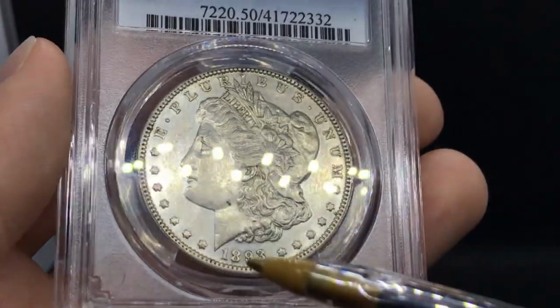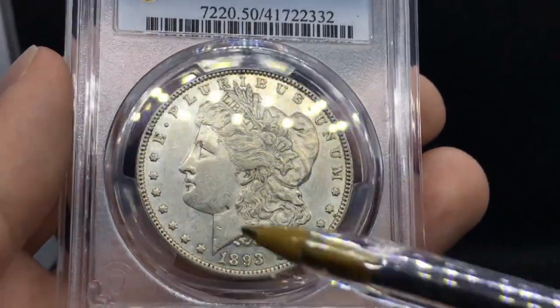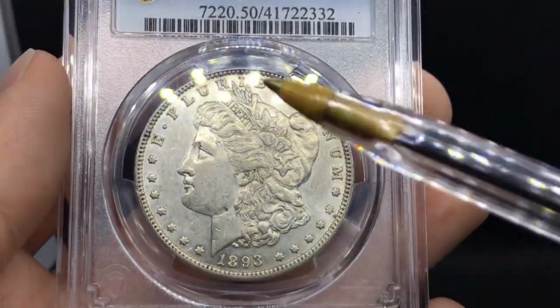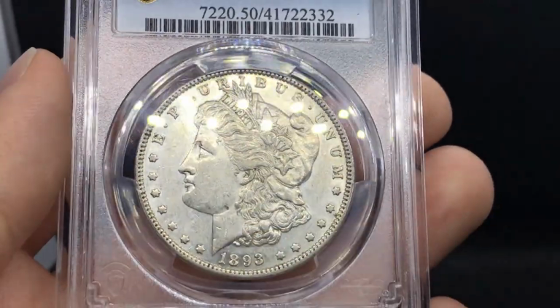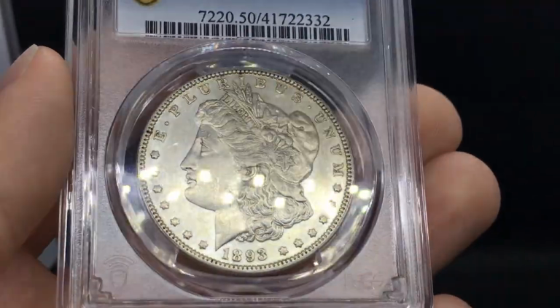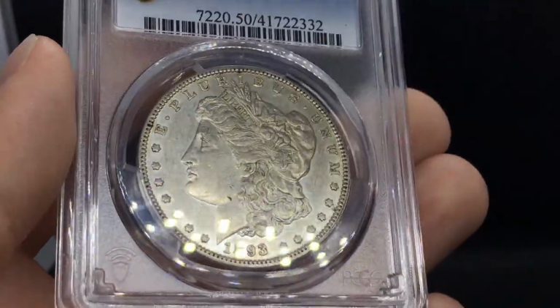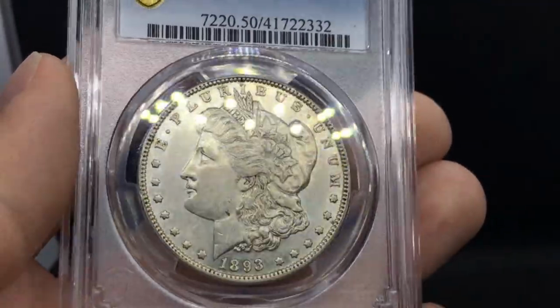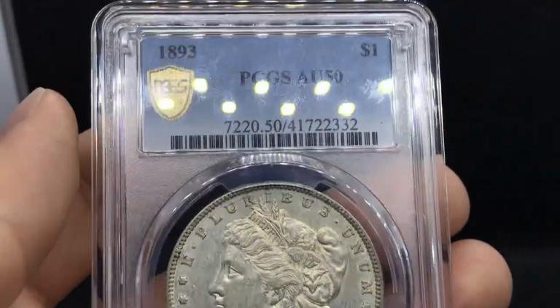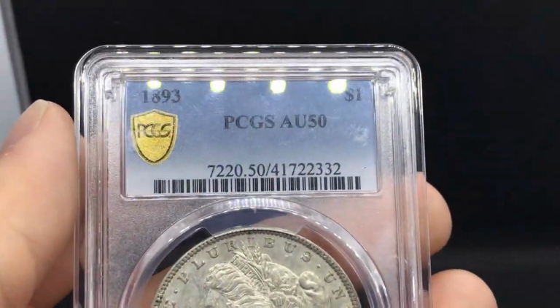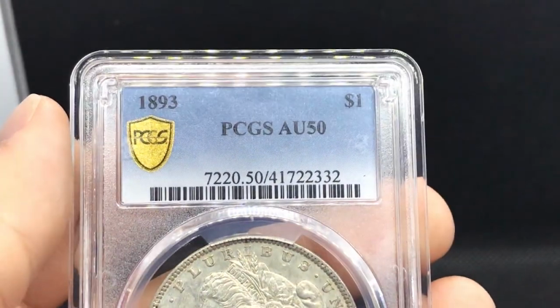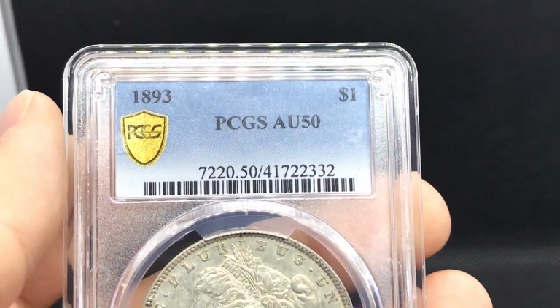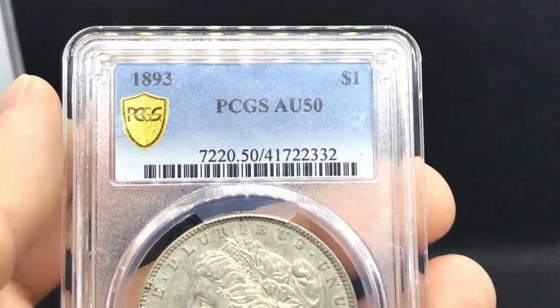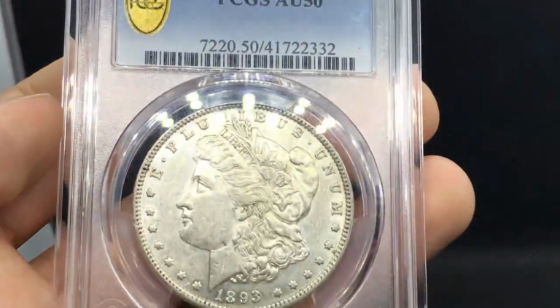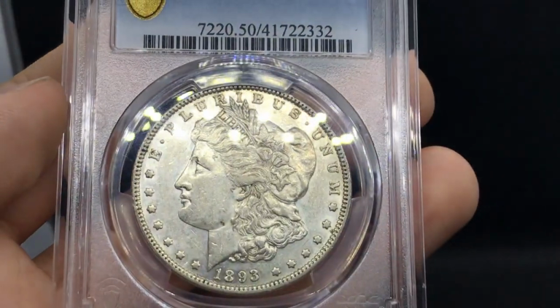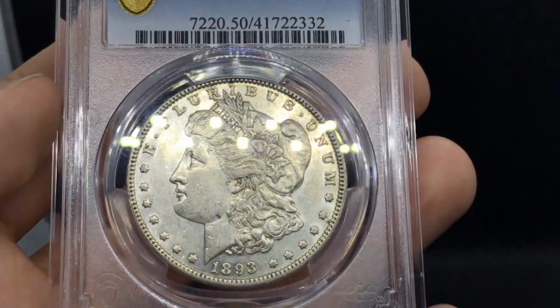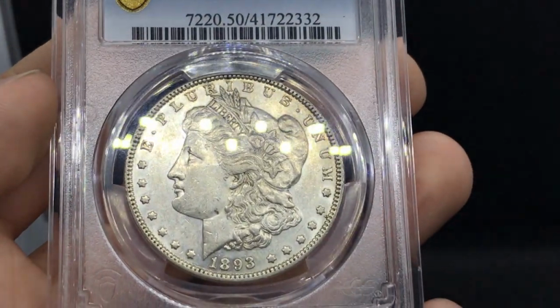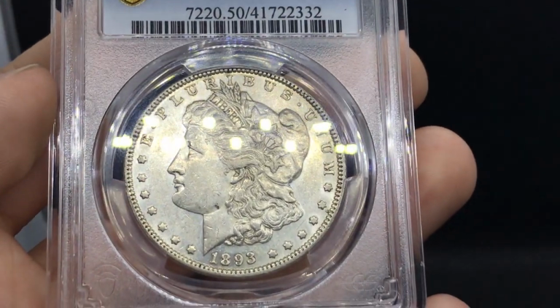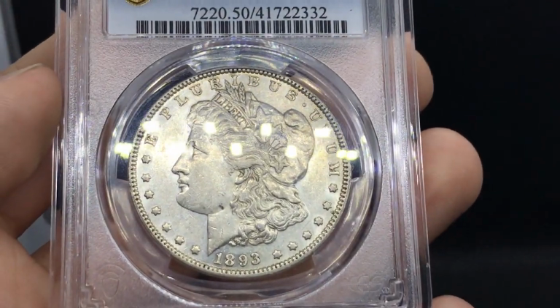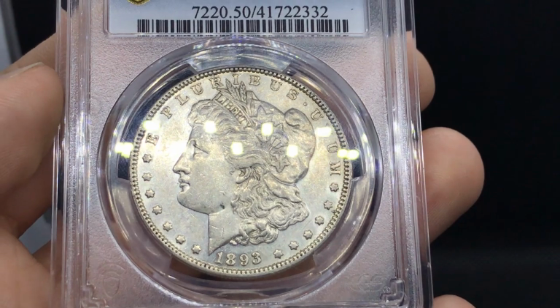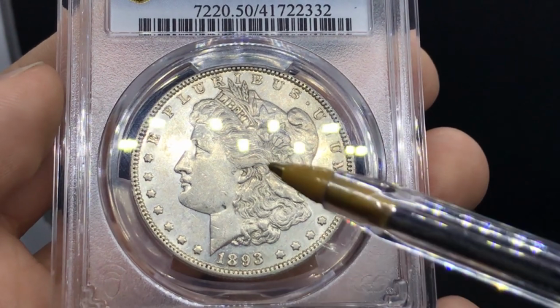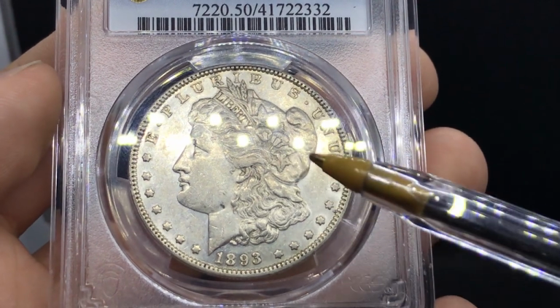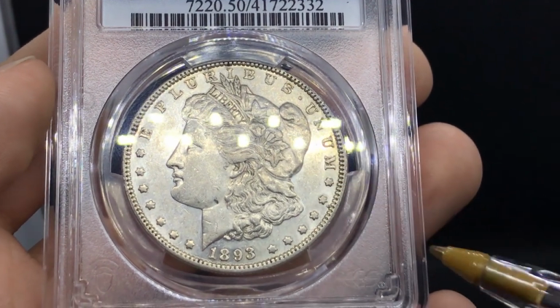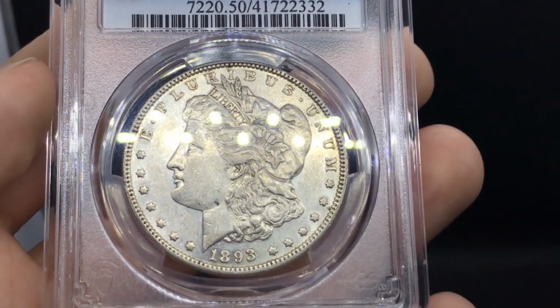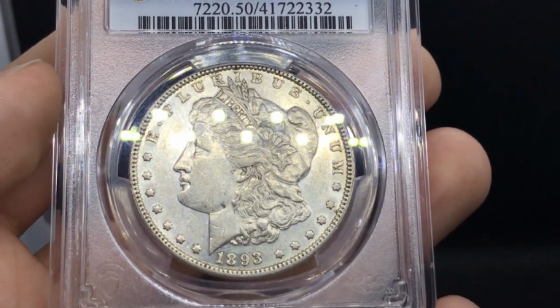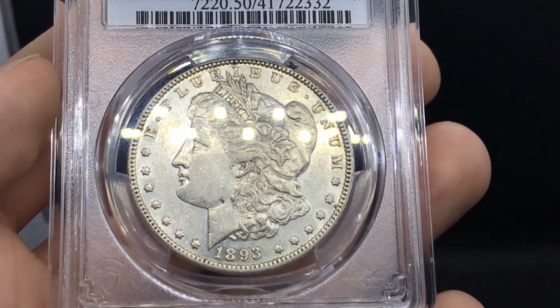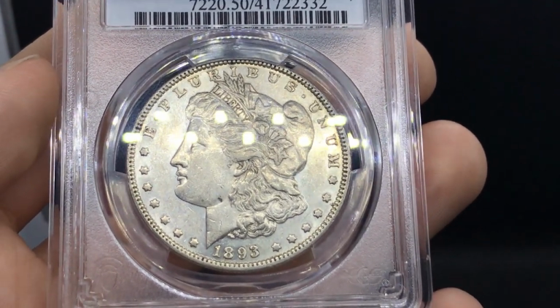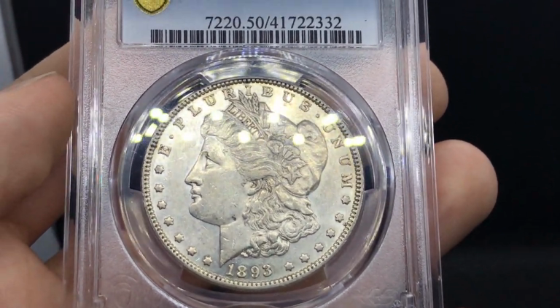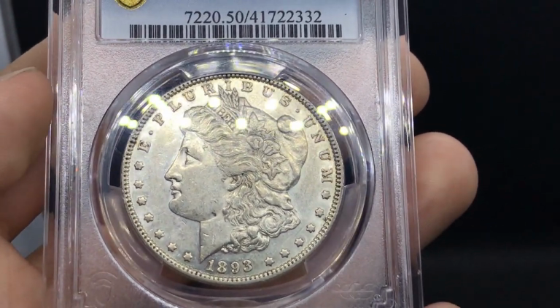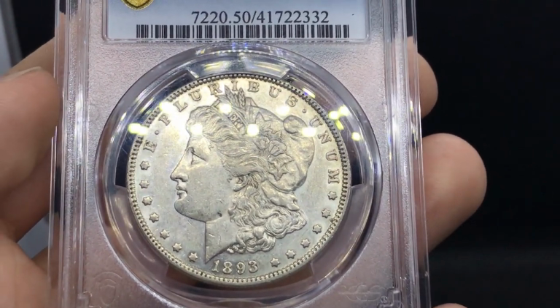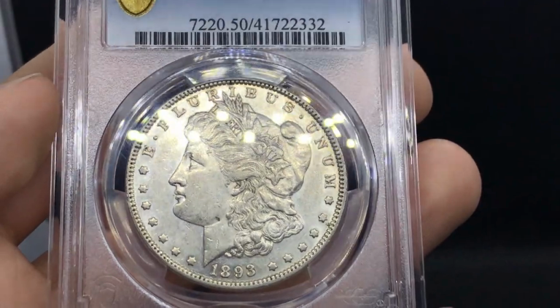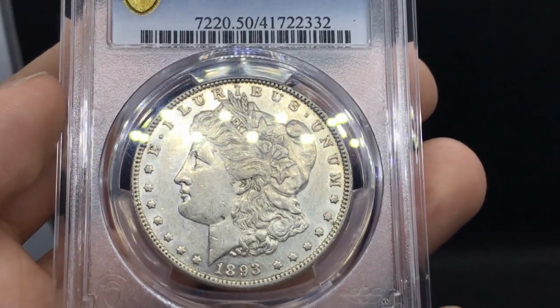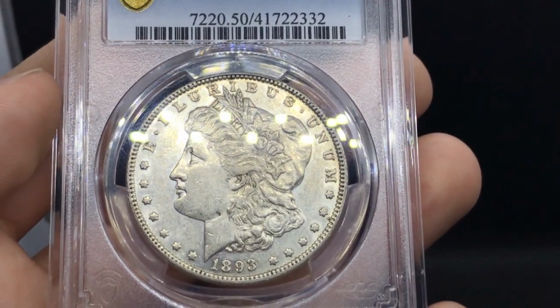I hope you guys learned a little from this coin. It's a beautiful harder date right now. I have wholesalers lining up for this kind of material, as we discussed in the previous video, but sometimes it's better to ask your customers first and see what they think.